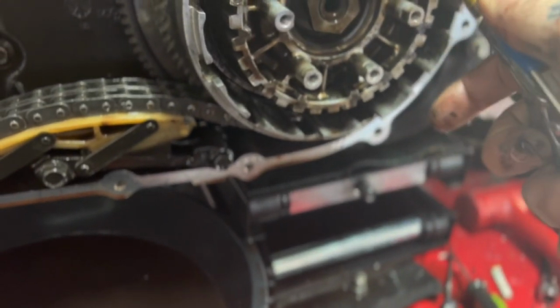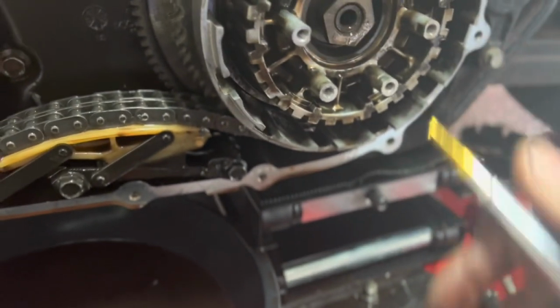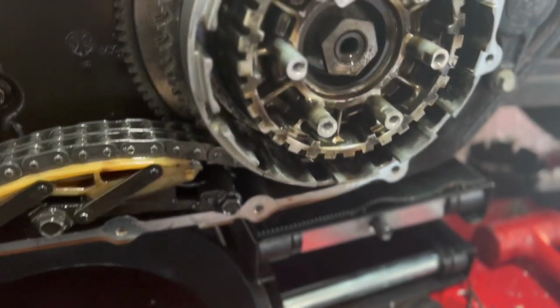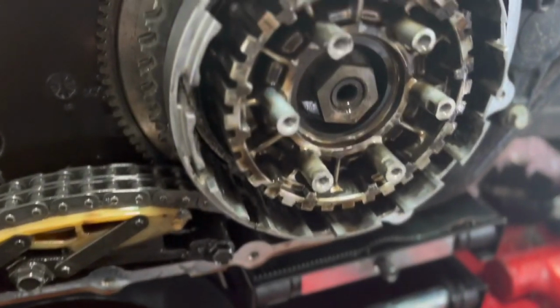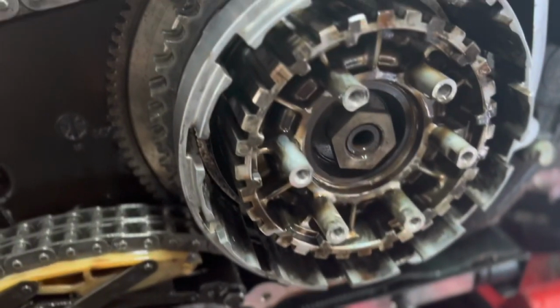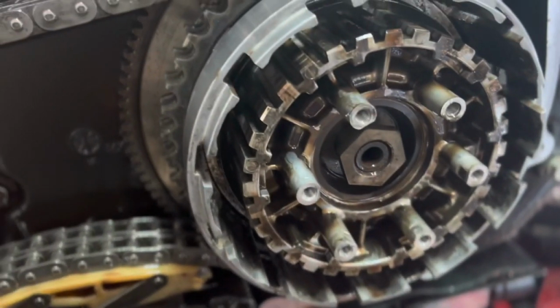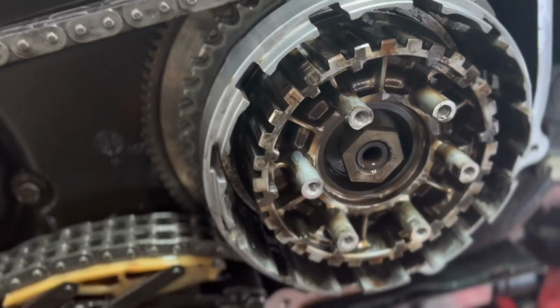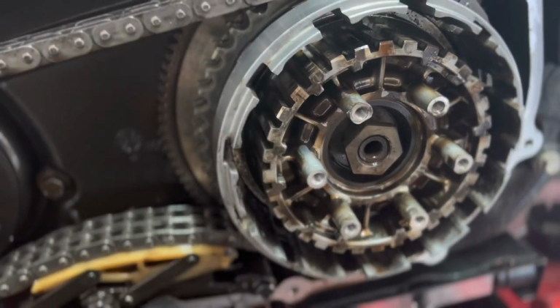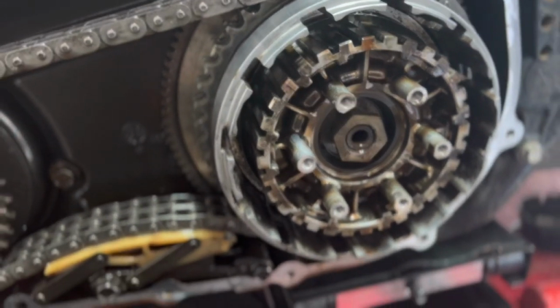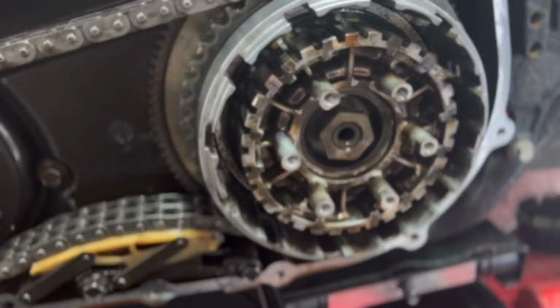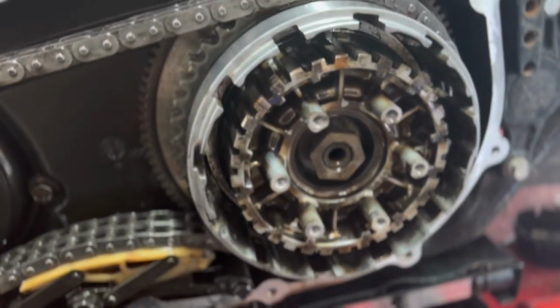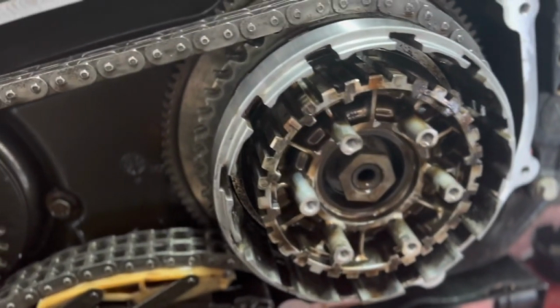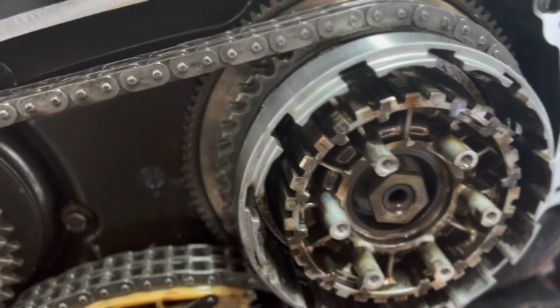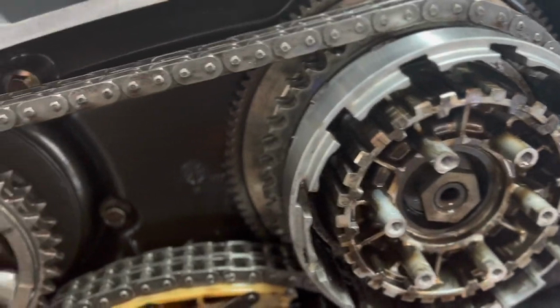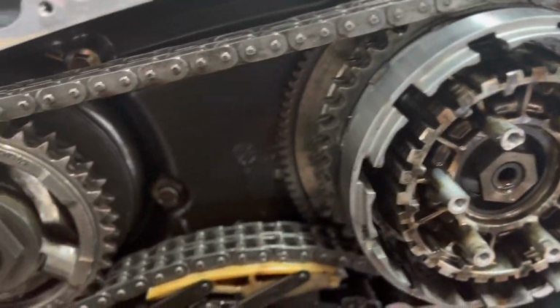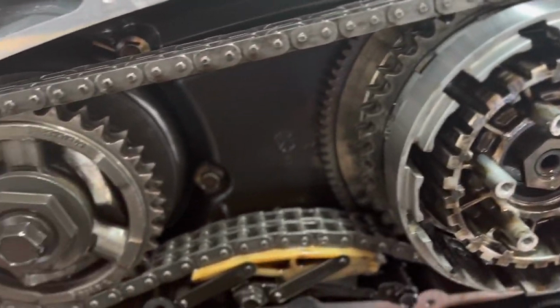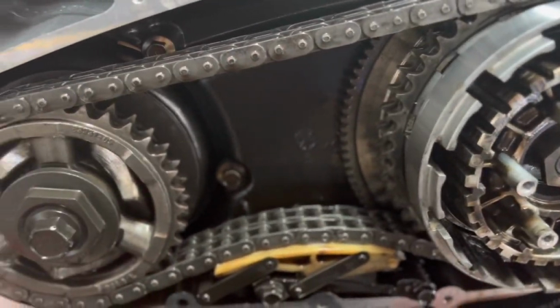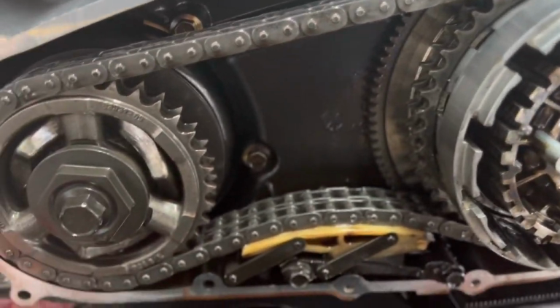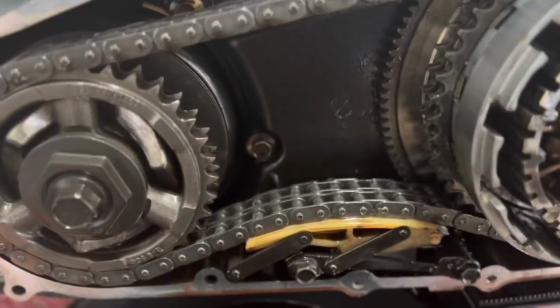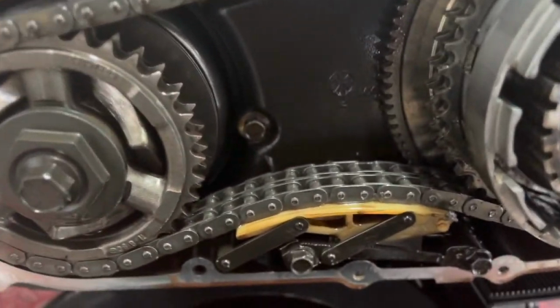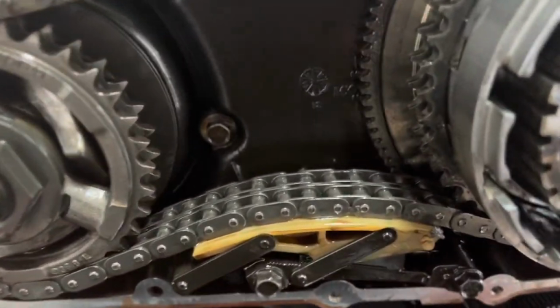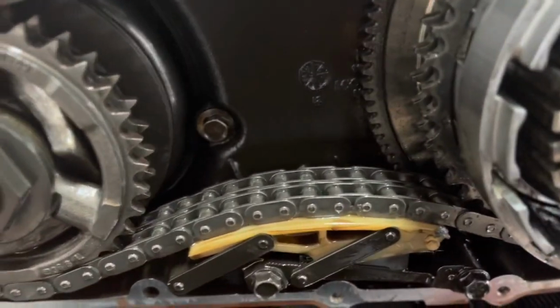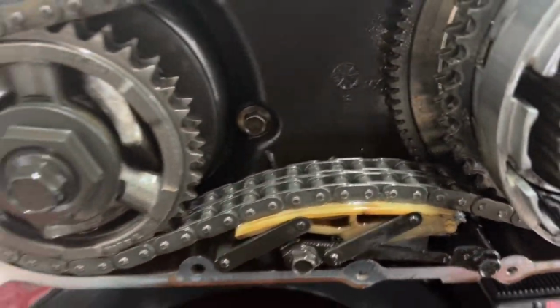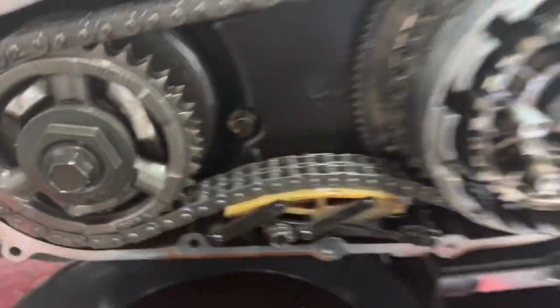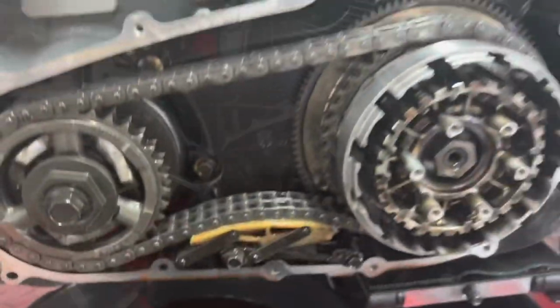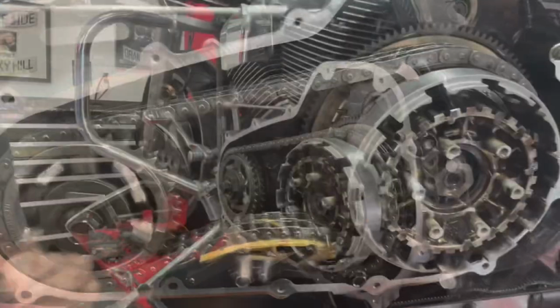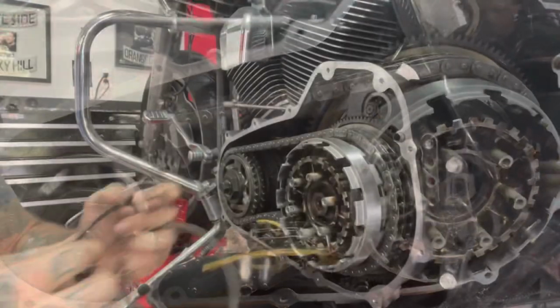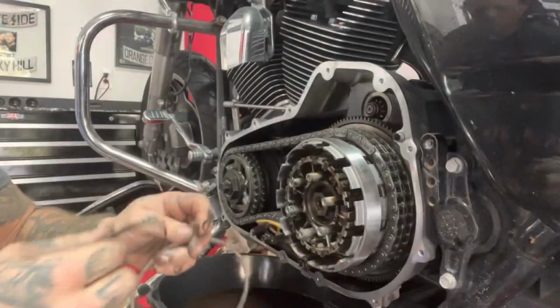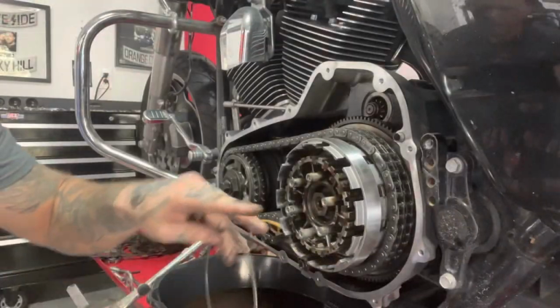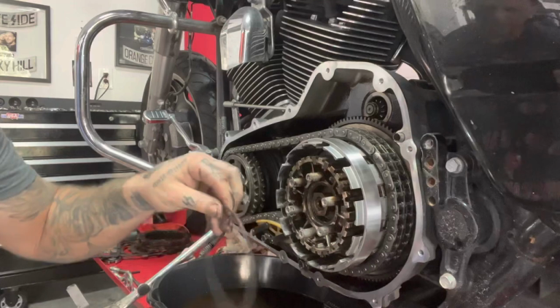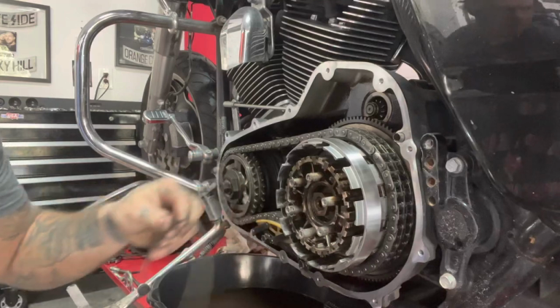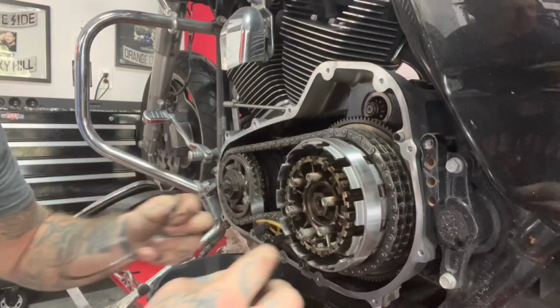Clean everything up nicely so that when you put the new clutch plates in, you don't have to worry about any residual material getting on there. That's it — now you've got everything out of your clutch basket.